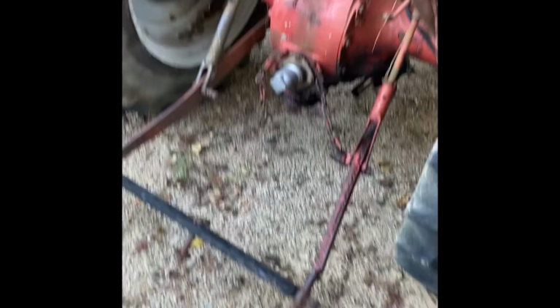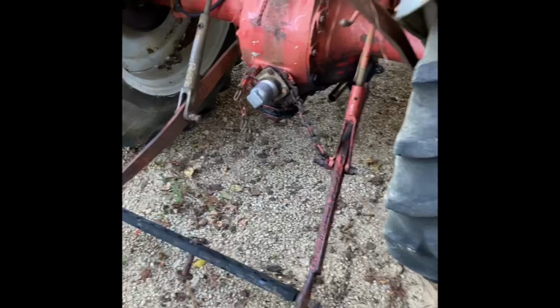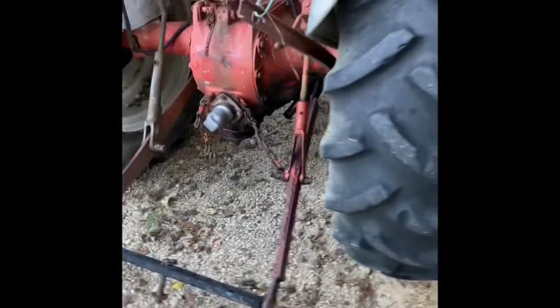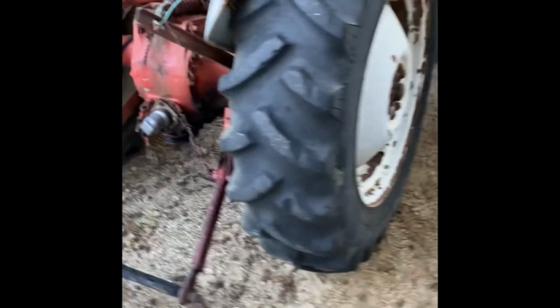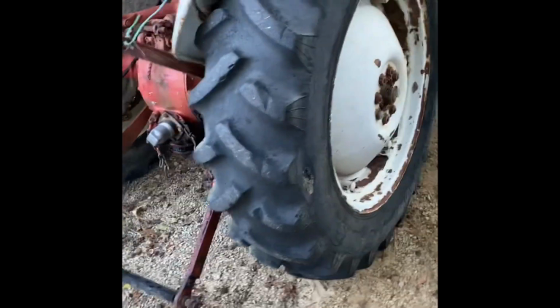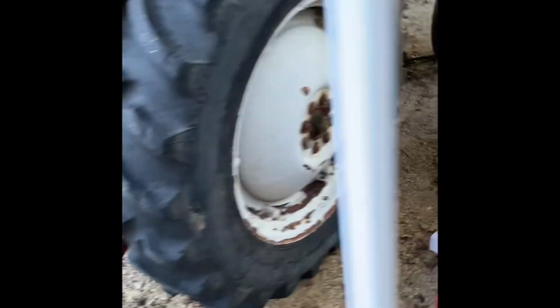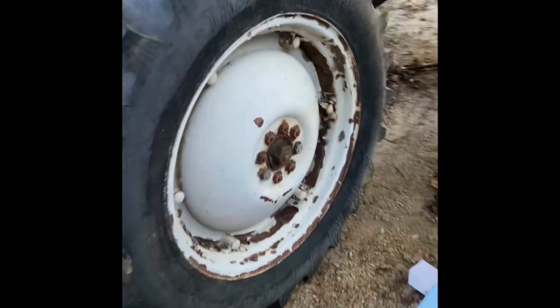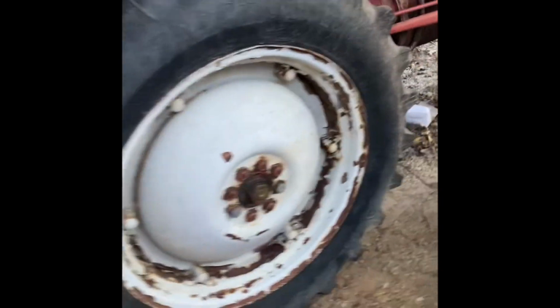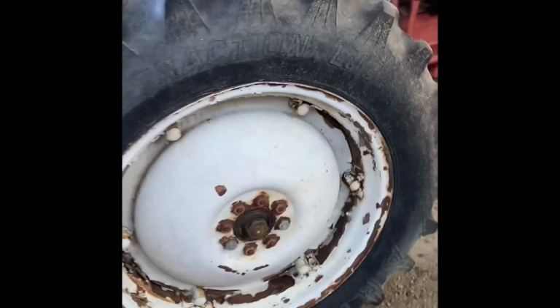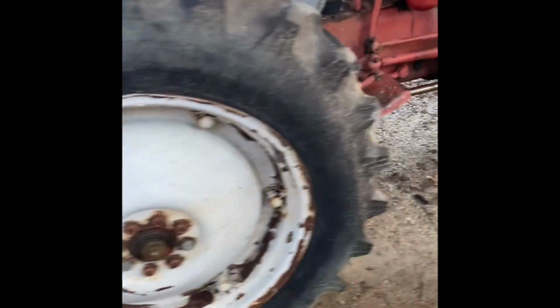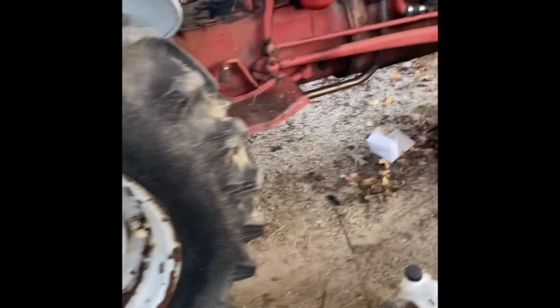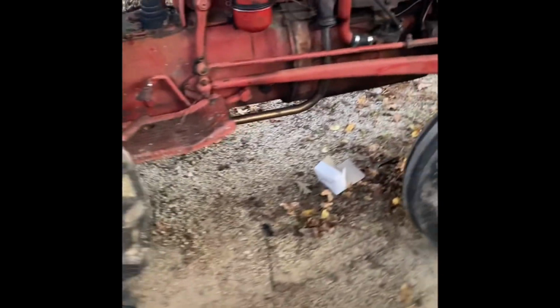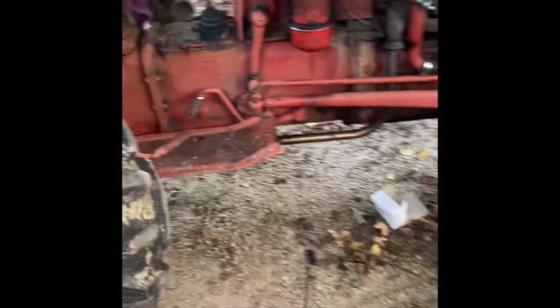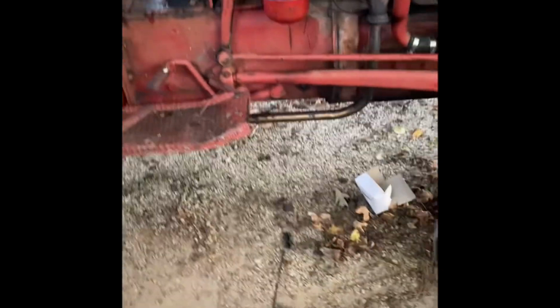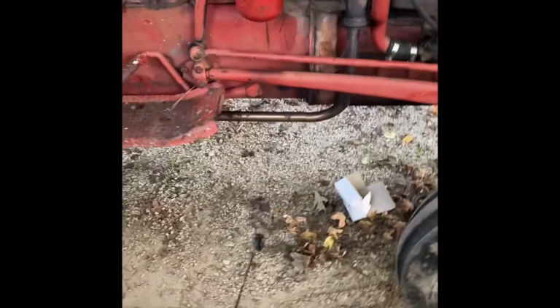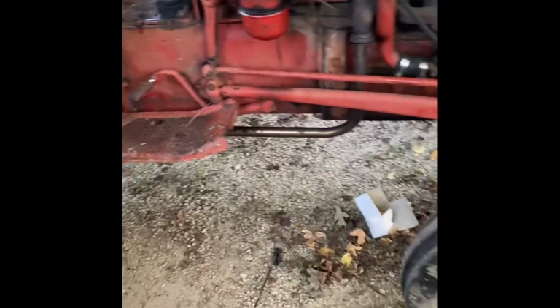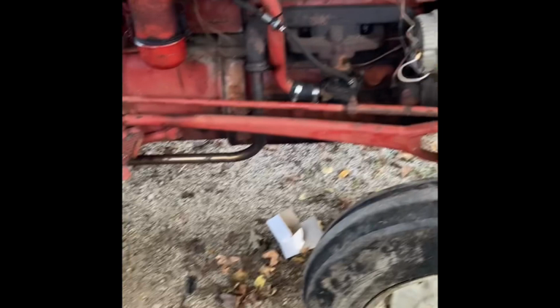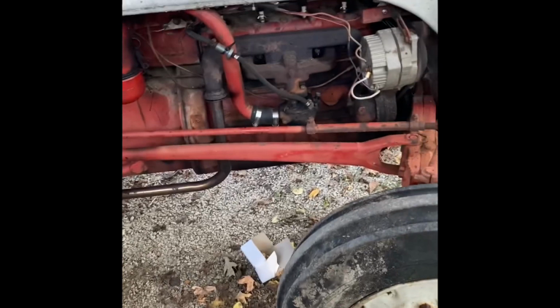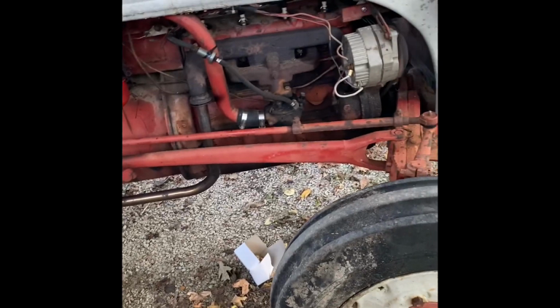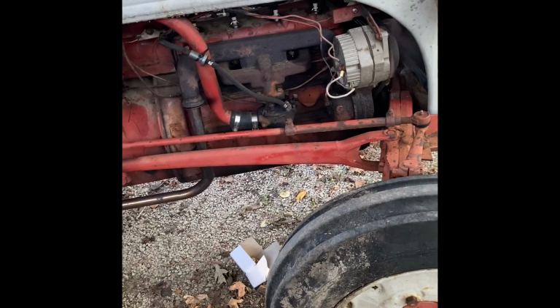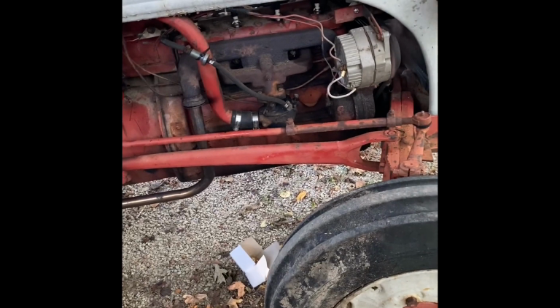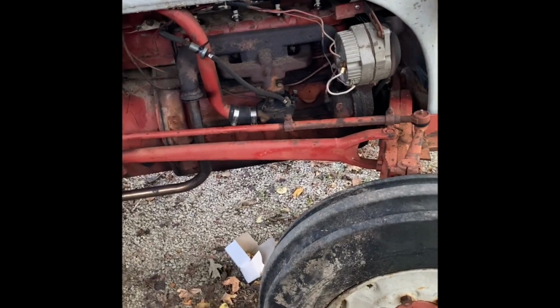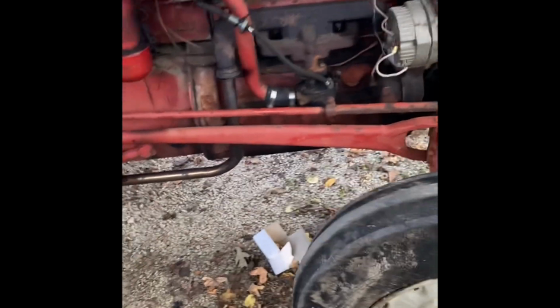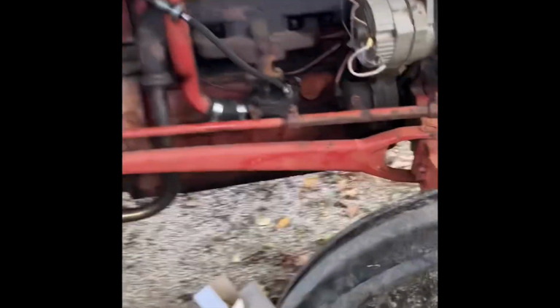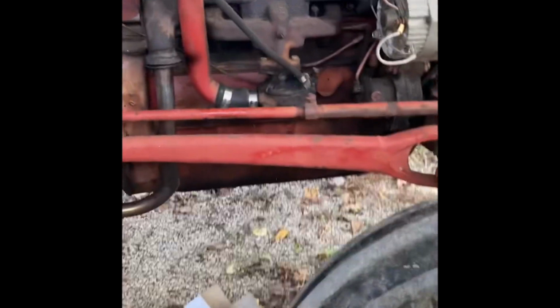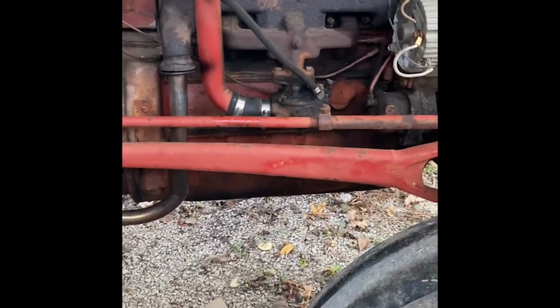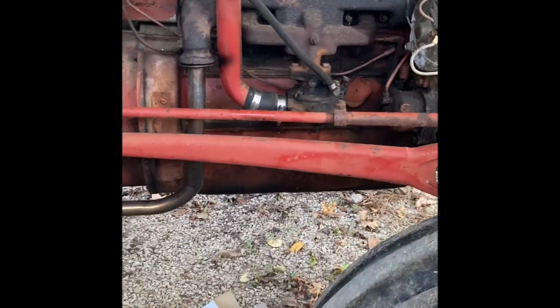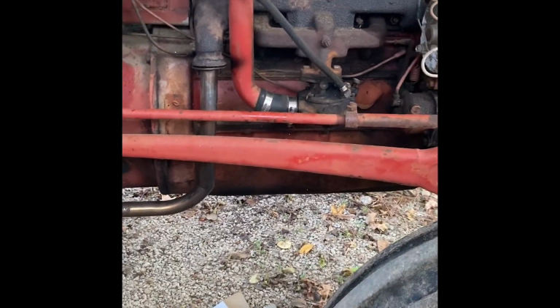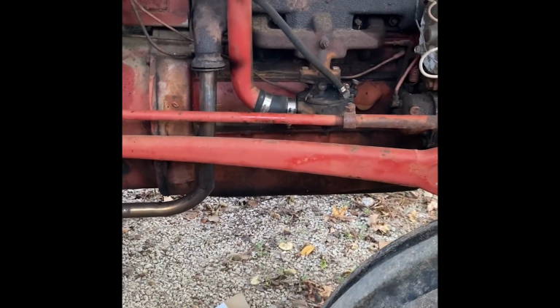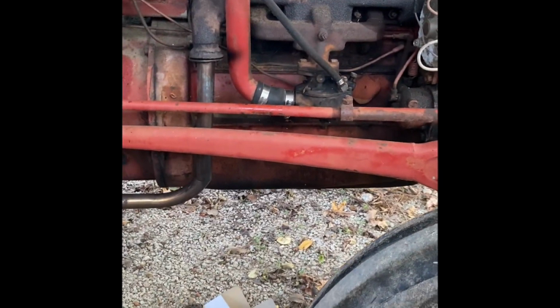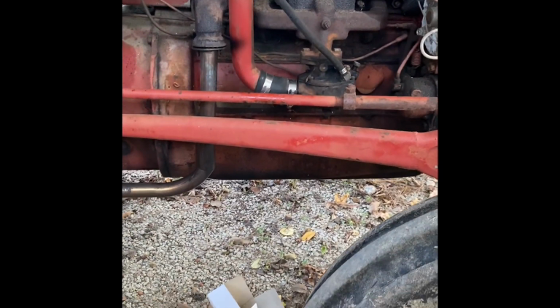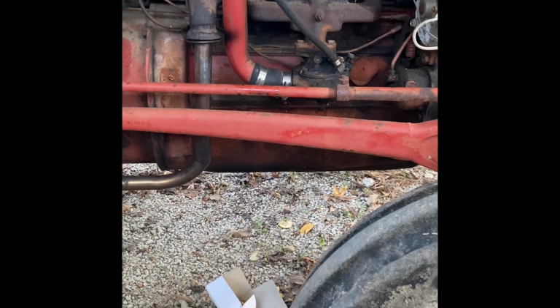It's blowing a little blue smoke, but that's kind of what we'd expect from something that's been sitting eight to ten years. Put a little mystery oil in with the regular oil and going to use some deep creep to help free things up and get it to the point where it's running right.